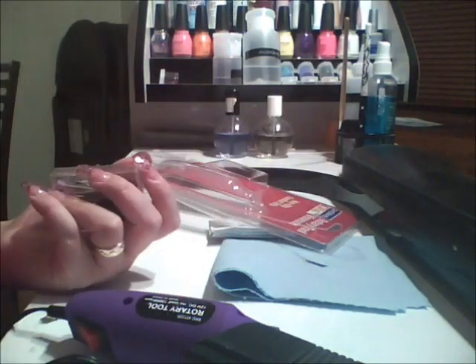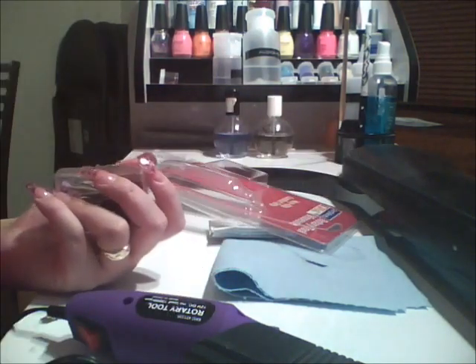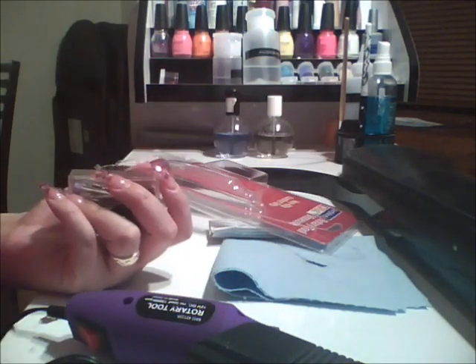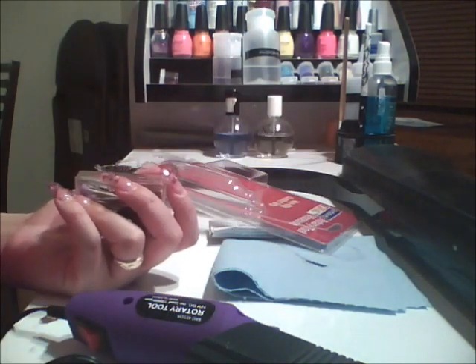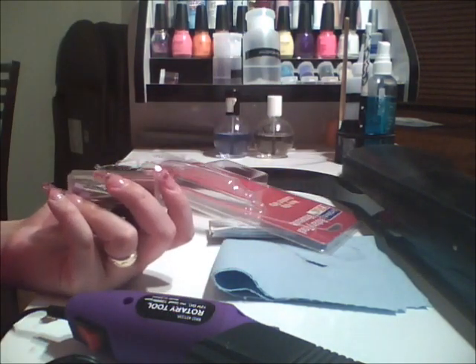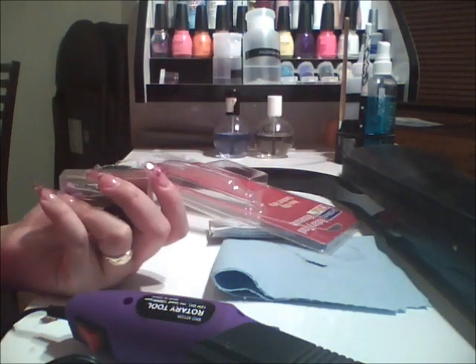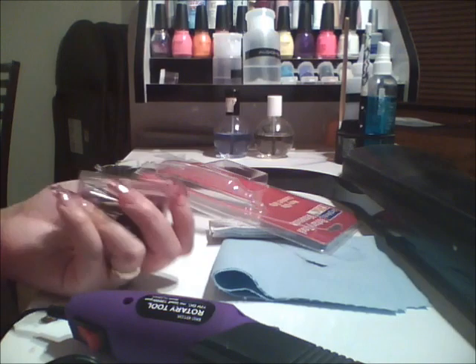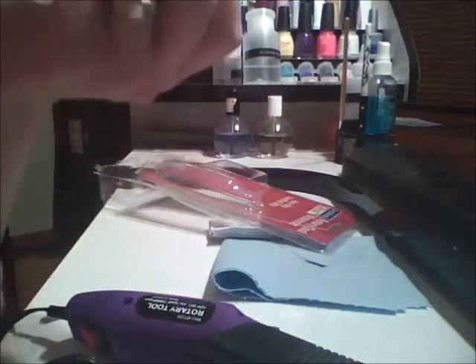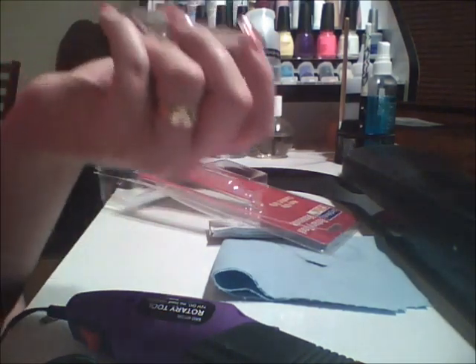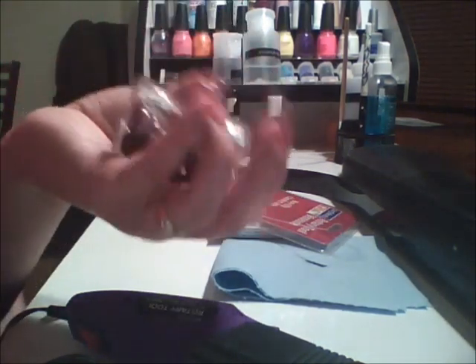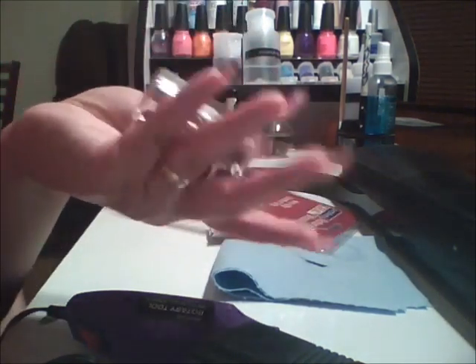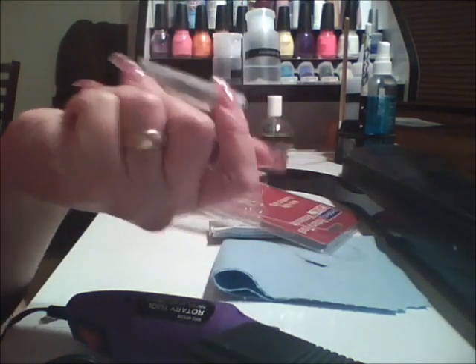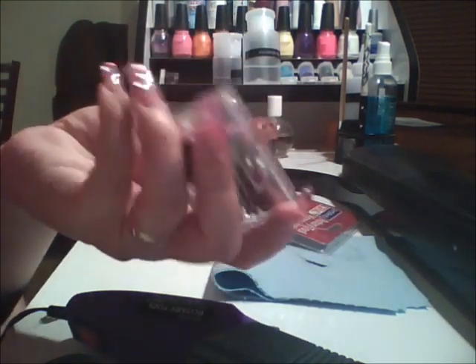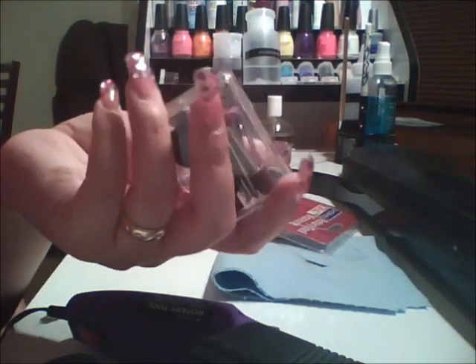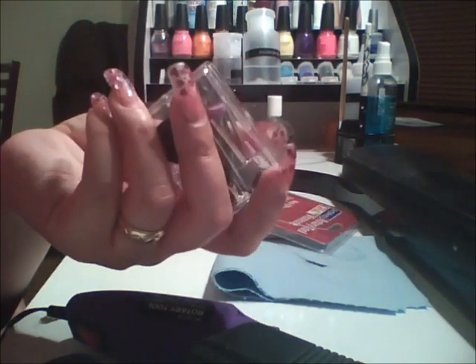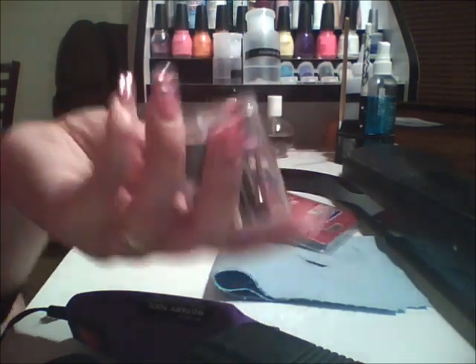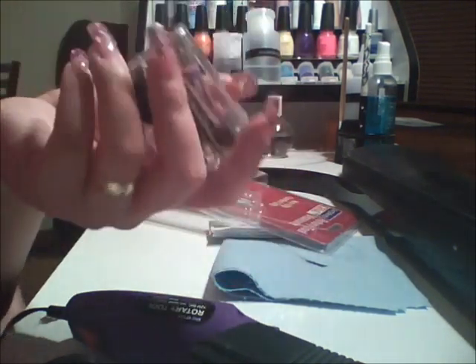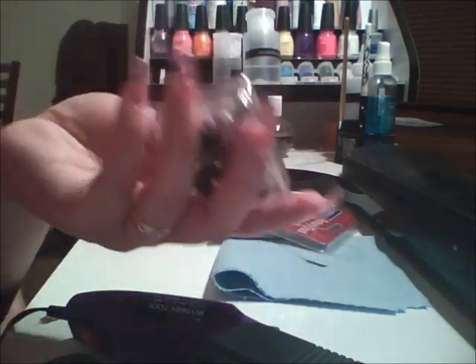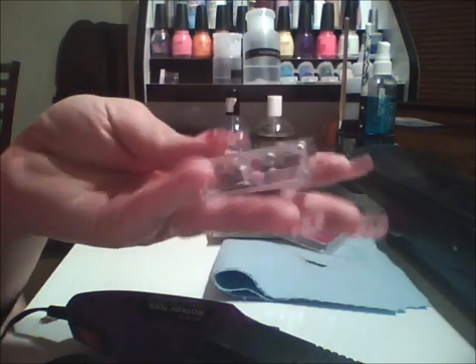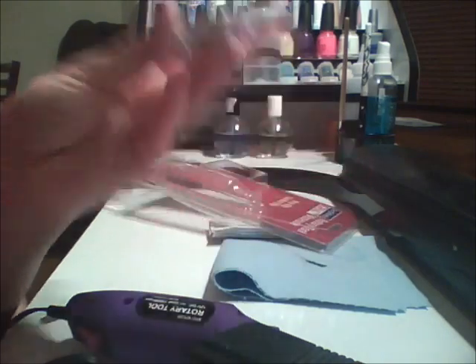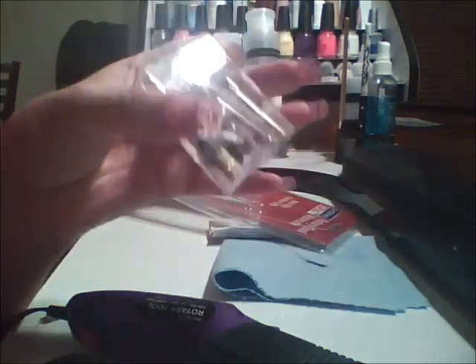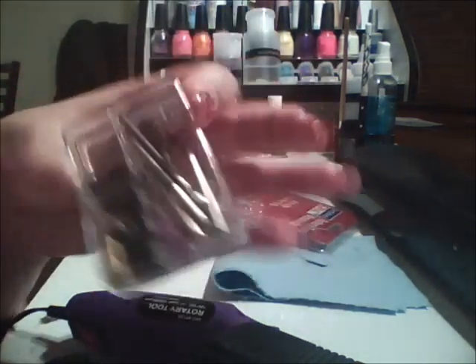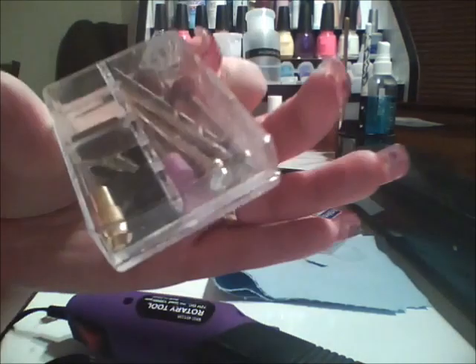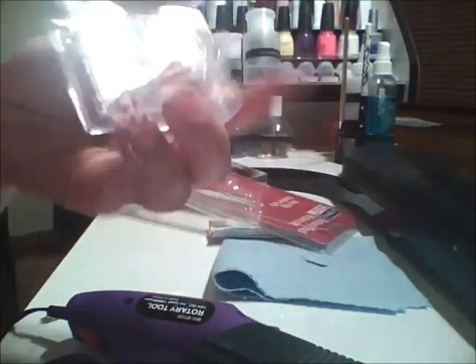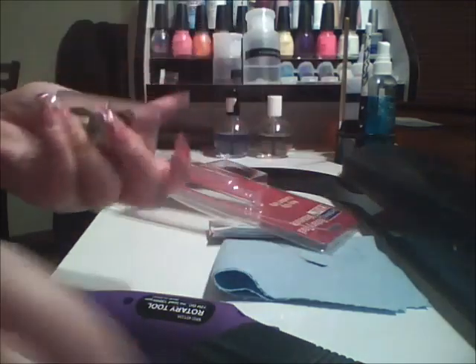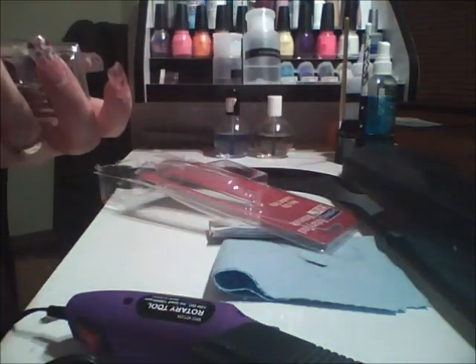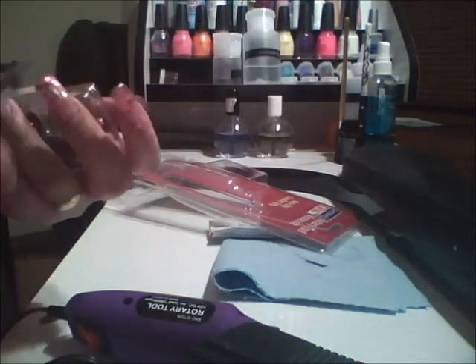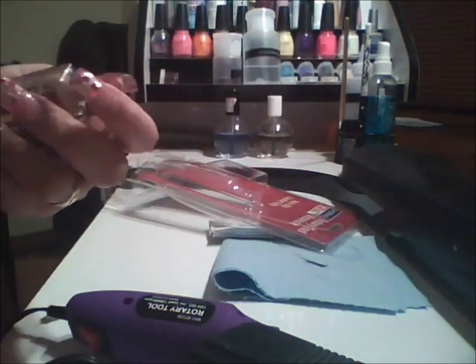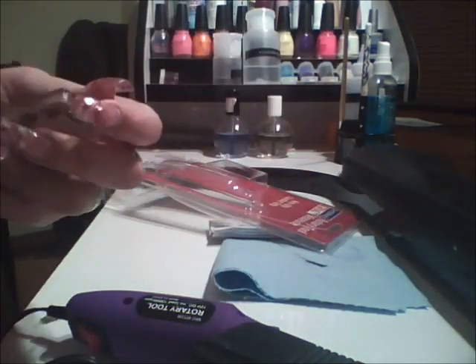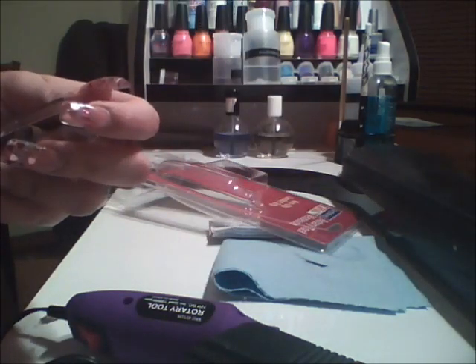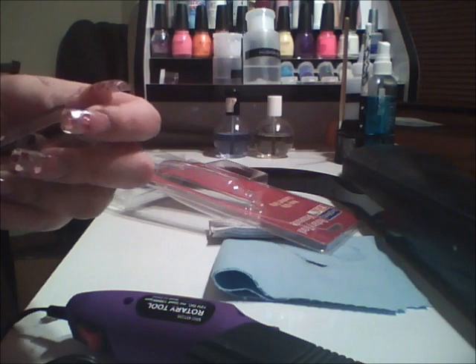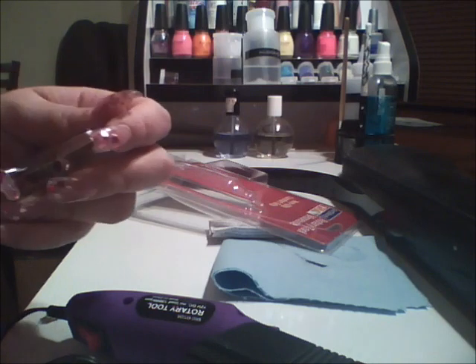So before I go and invest in a better, higher quality drill like a Kupa one, I decided to try this out. Let me see if I can take the tape off.